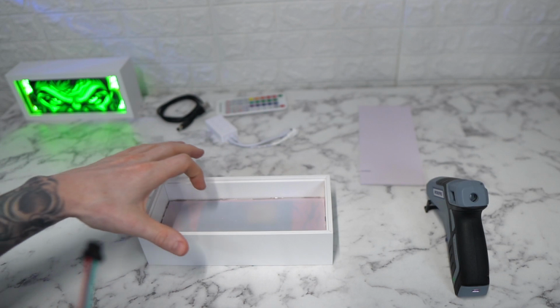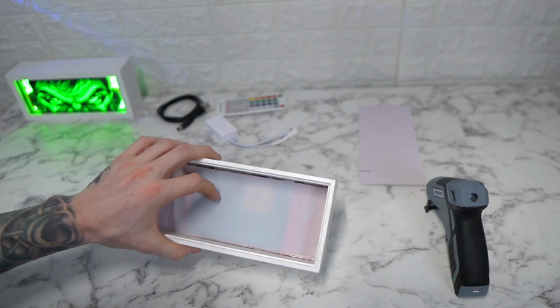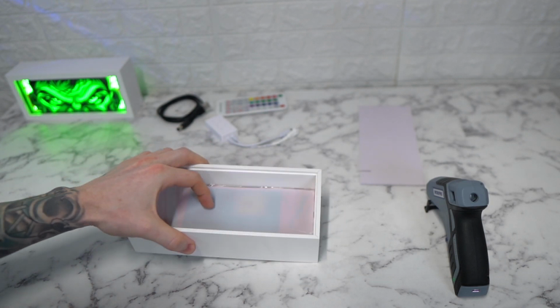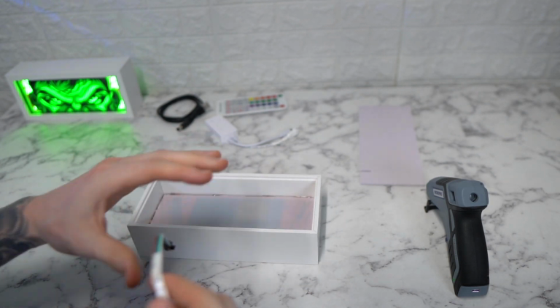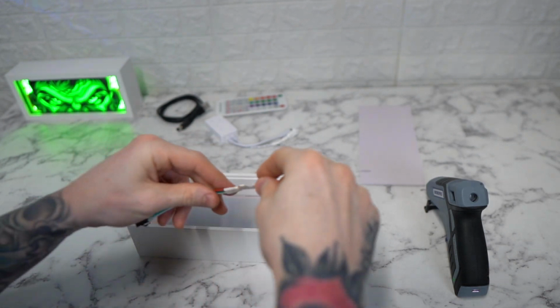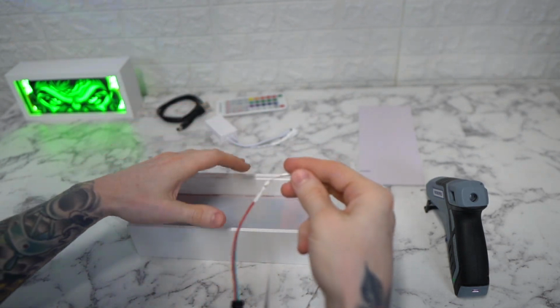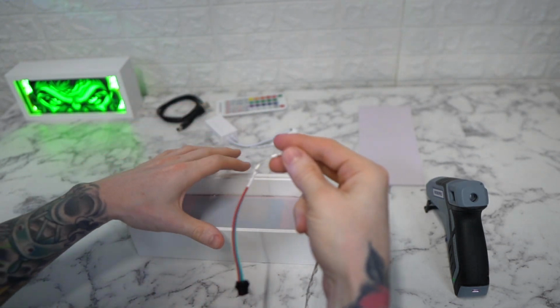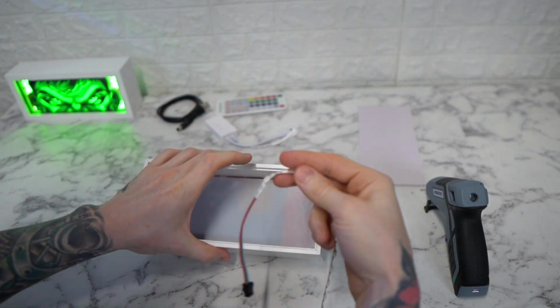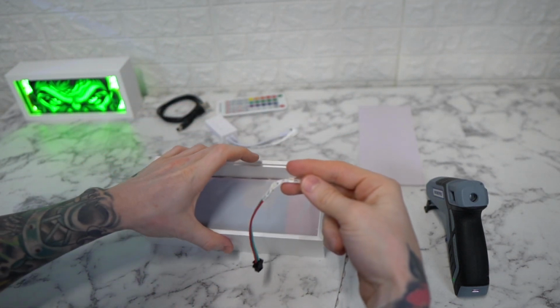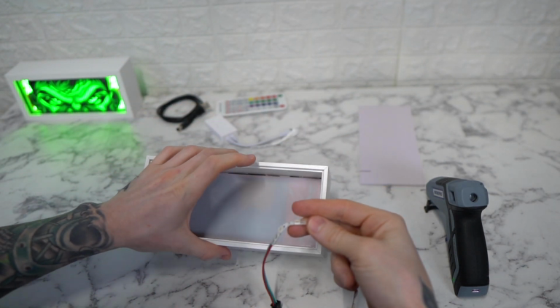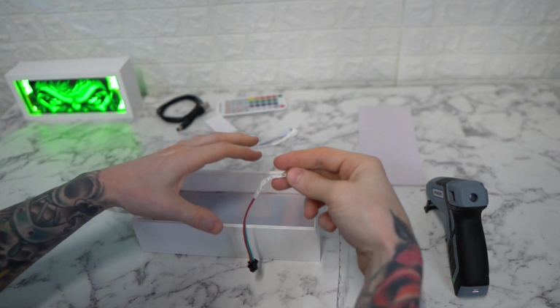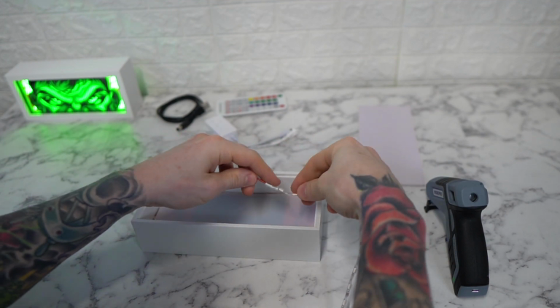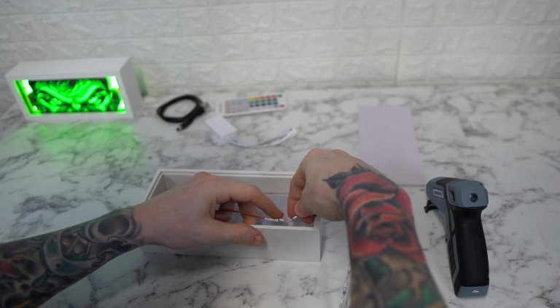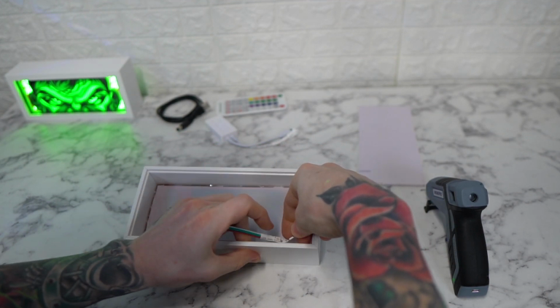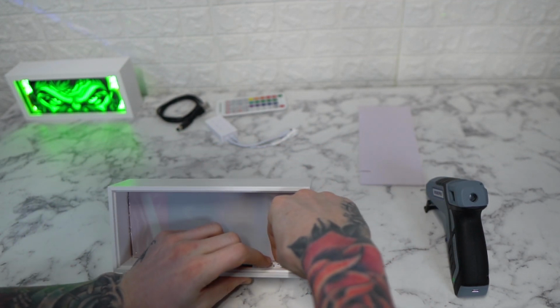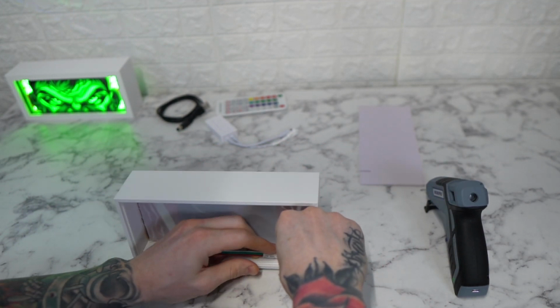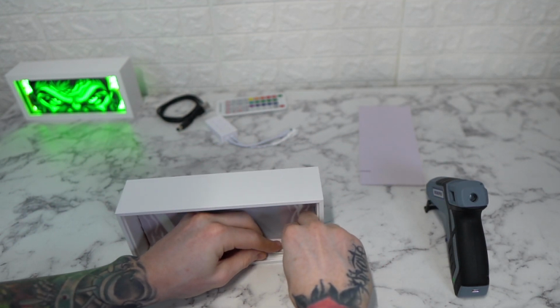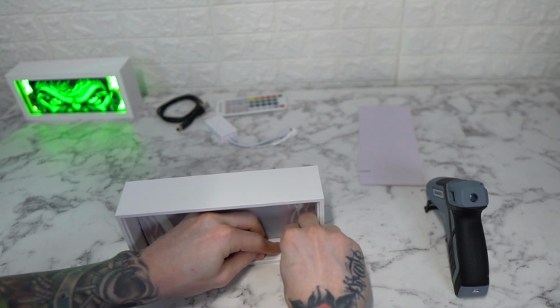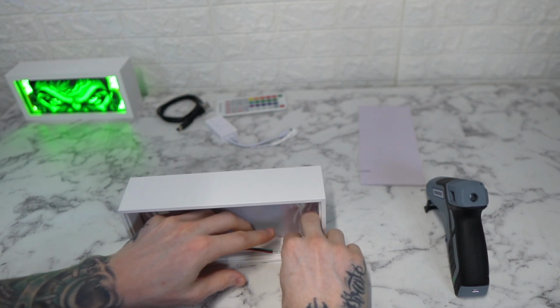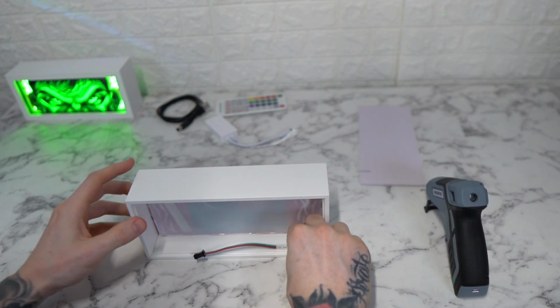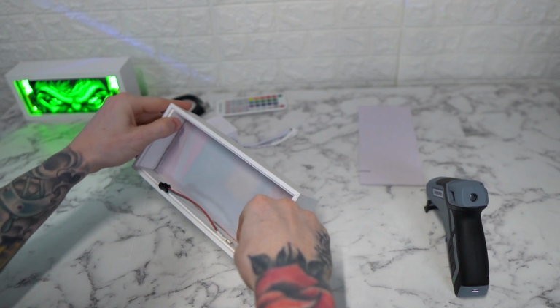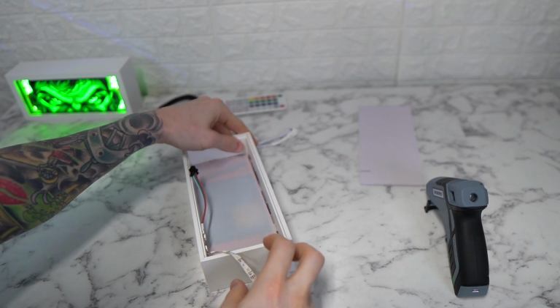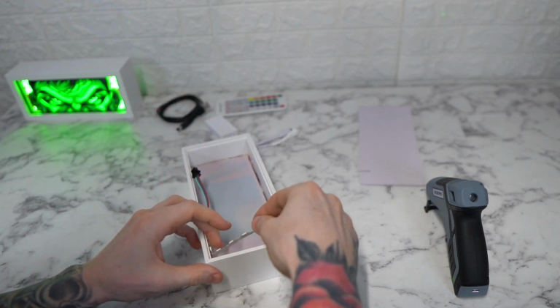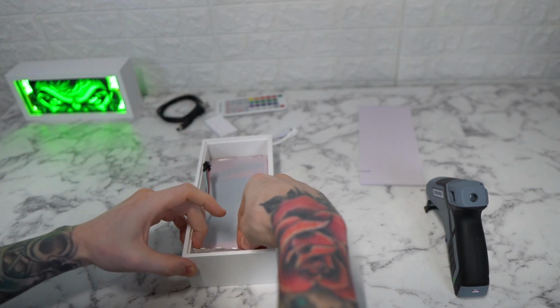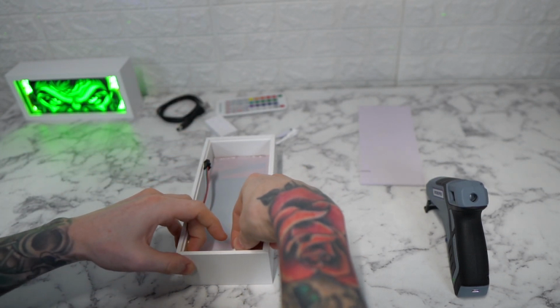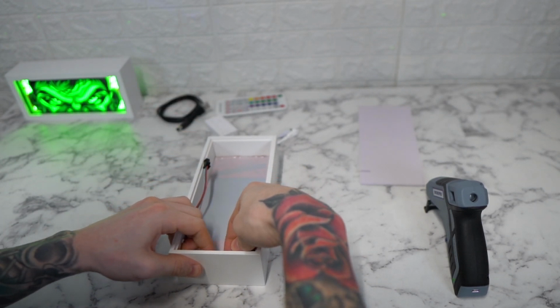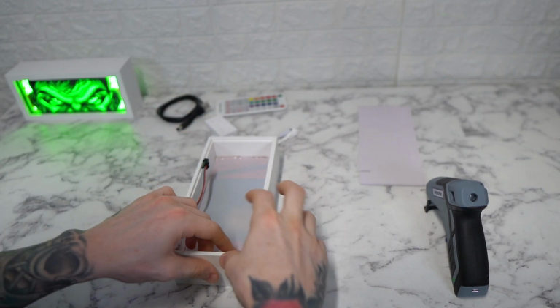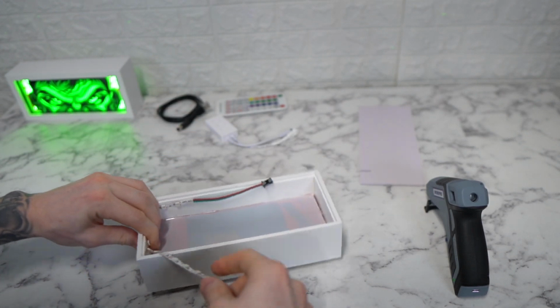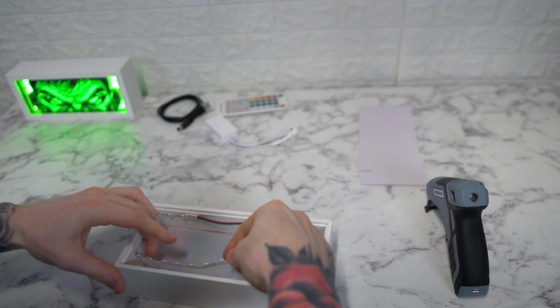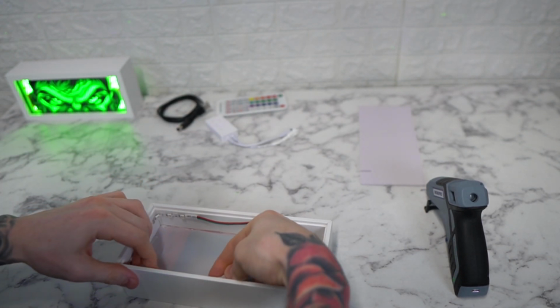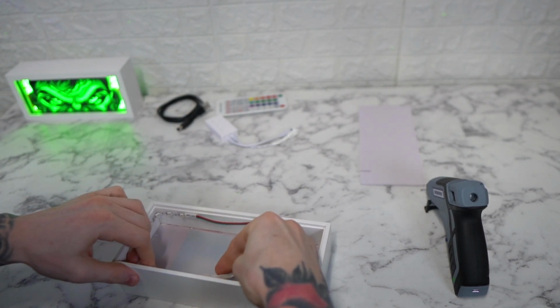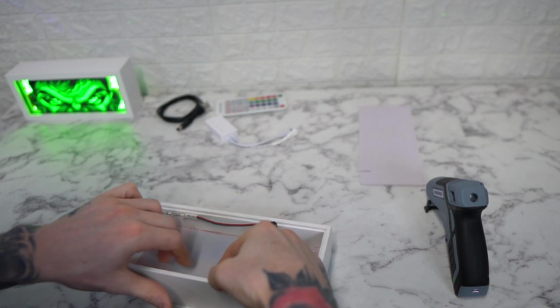Once this is glued down, next you want to take this and I start from the right corner and just use the LED strip here to go around the box. These strips are already cut perfectly to size.